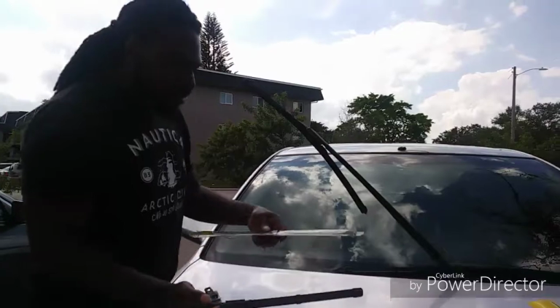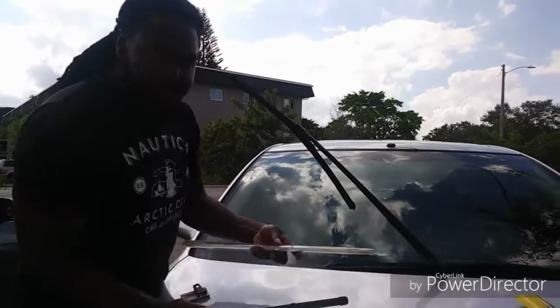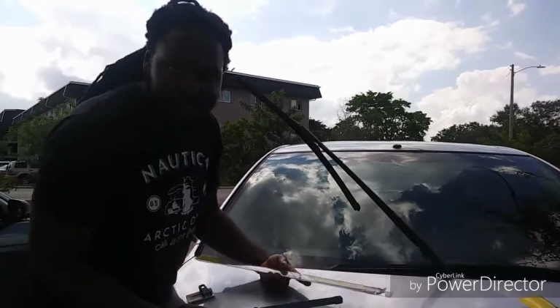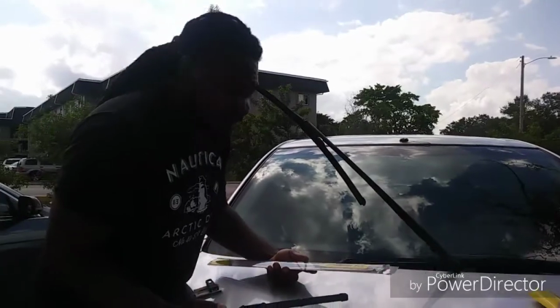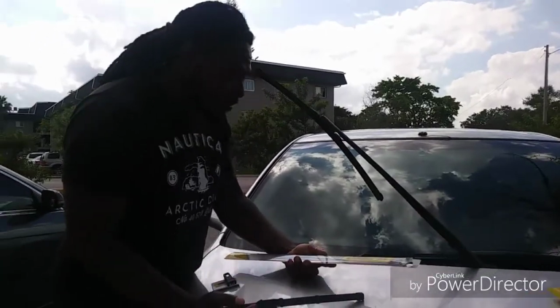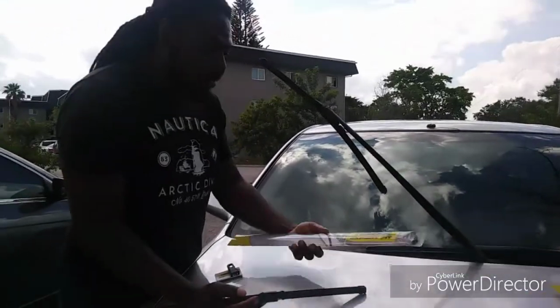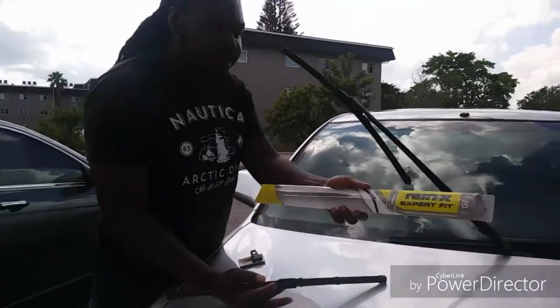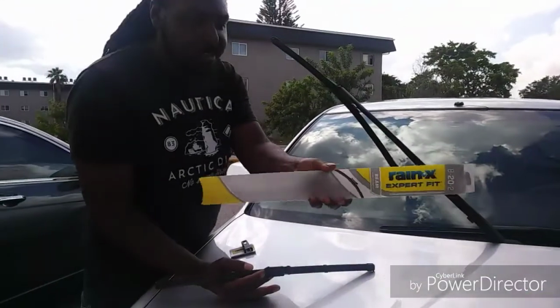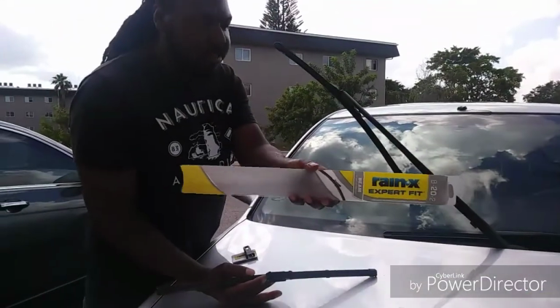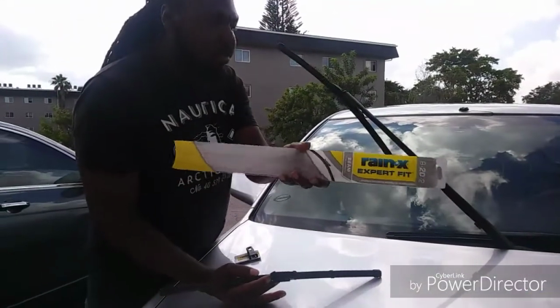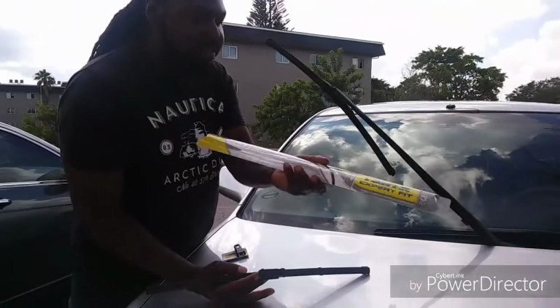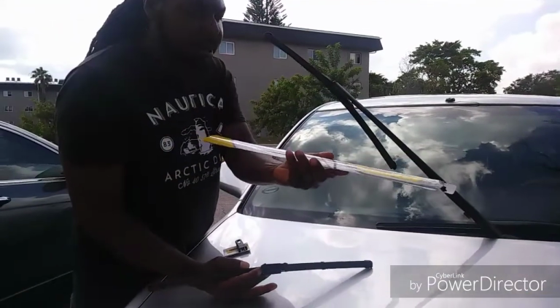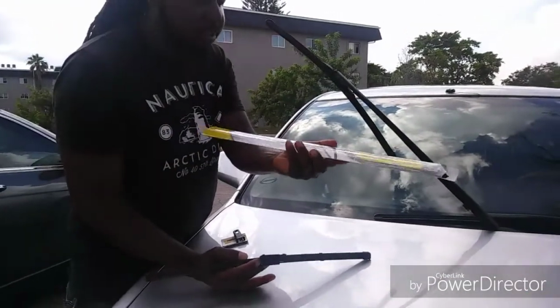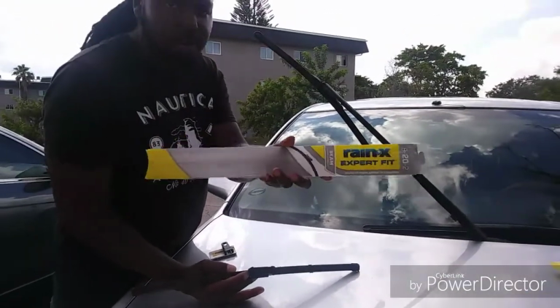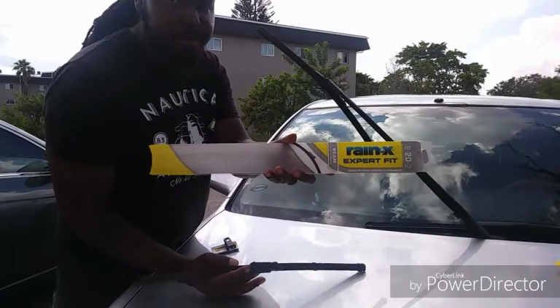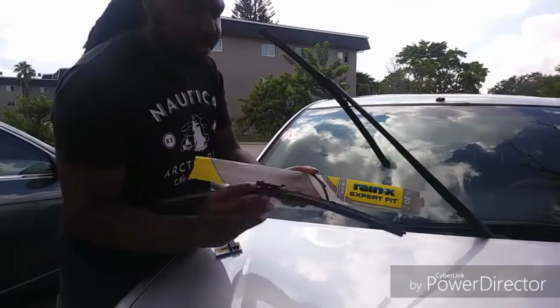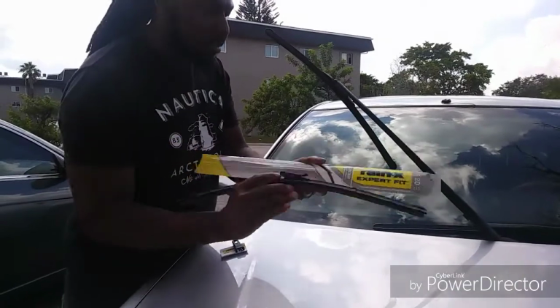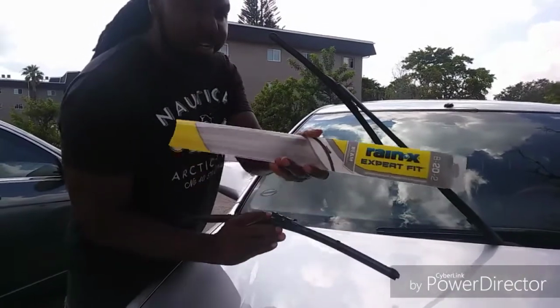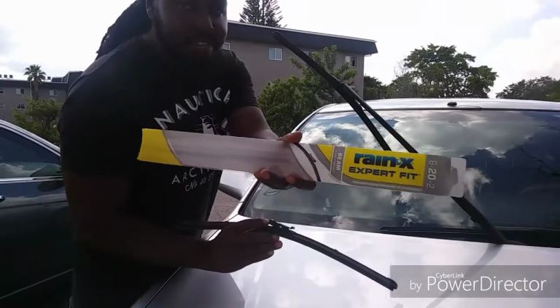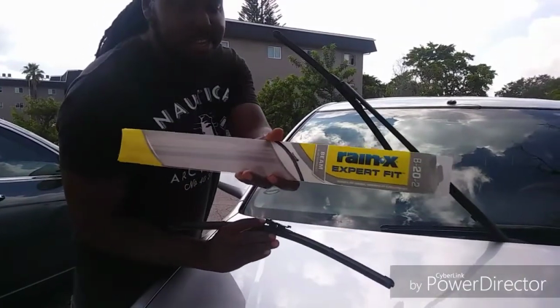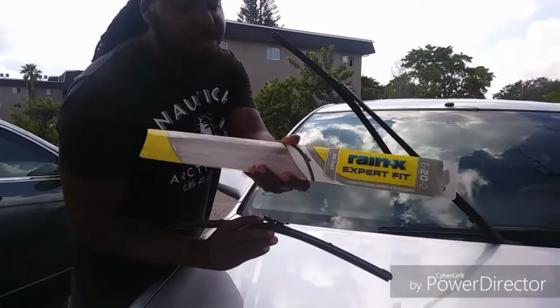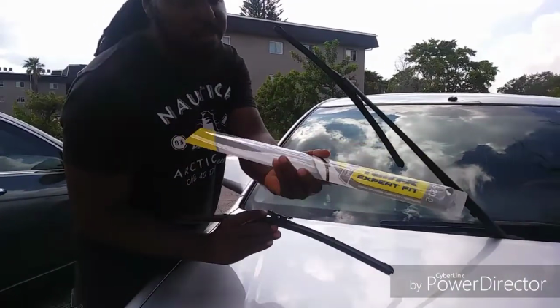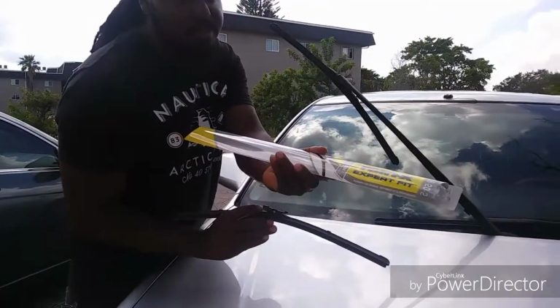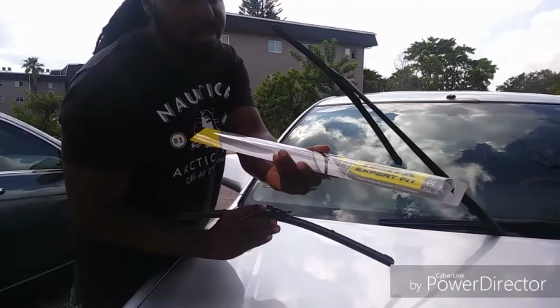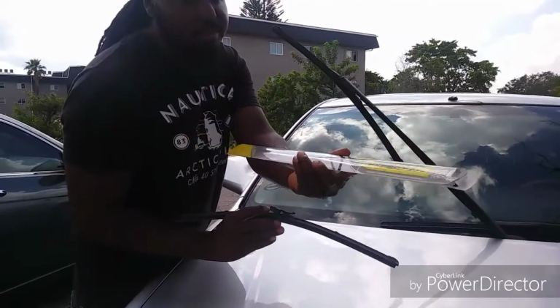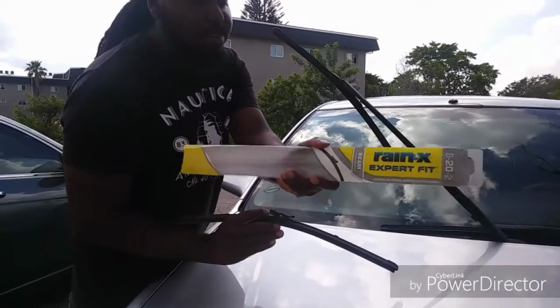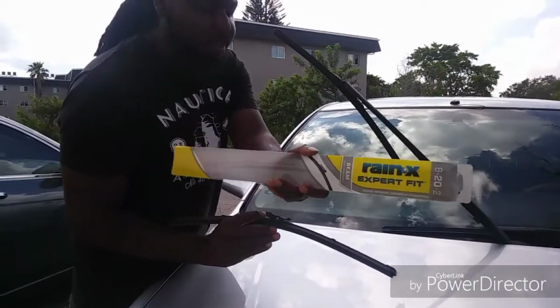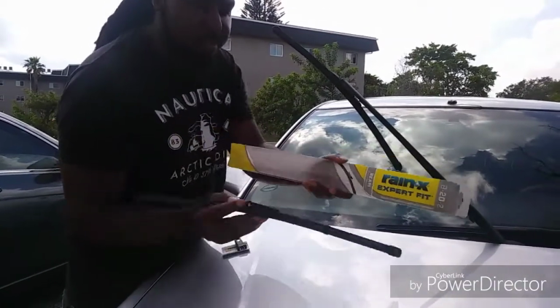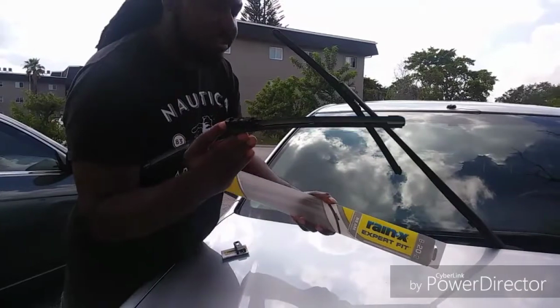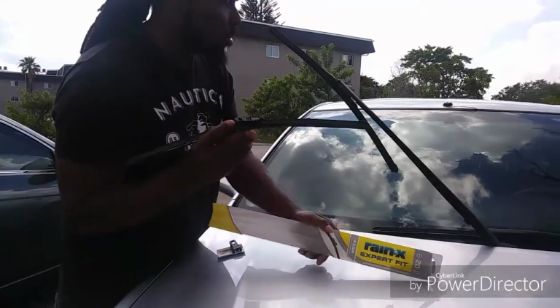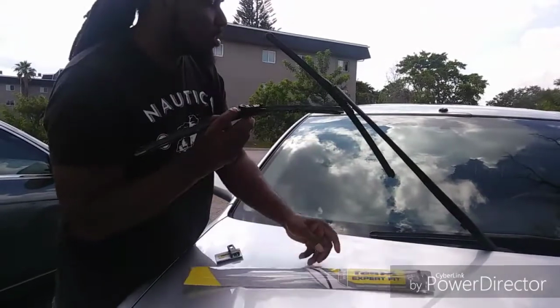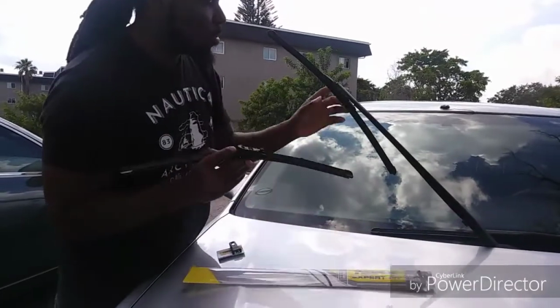Hey guys, welcome back to my YouTube channel. I'm going to replace my windshield wiper. This is the RainX Expert, the Expert Fit. This is the new one, and this is the old one.